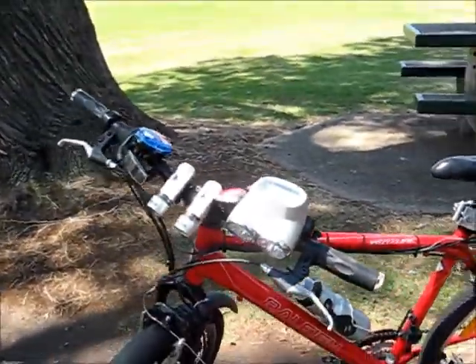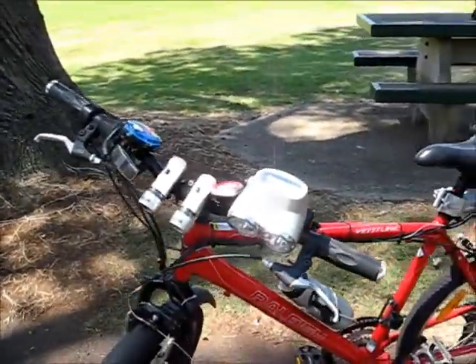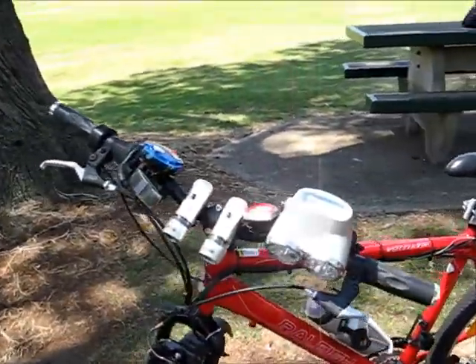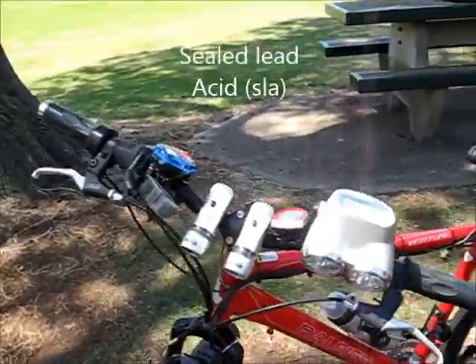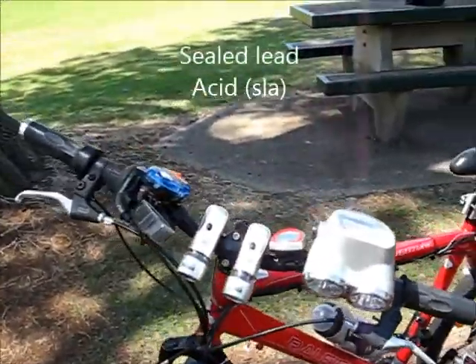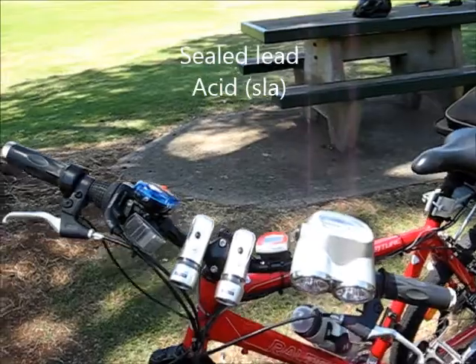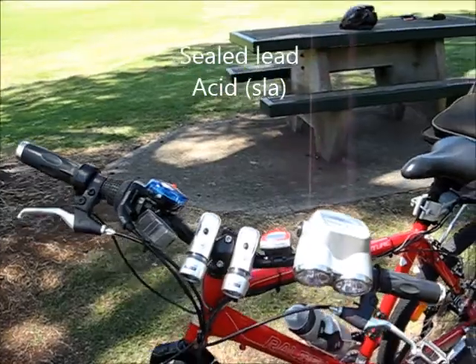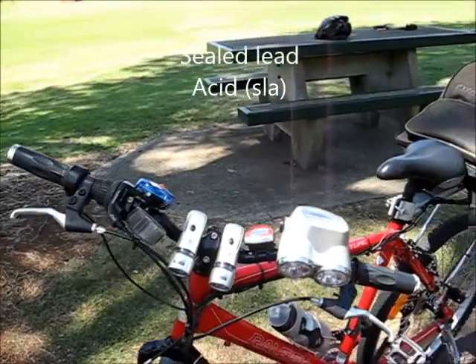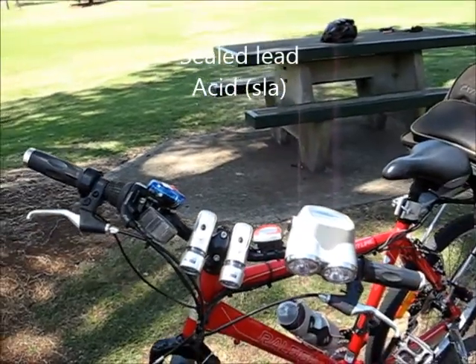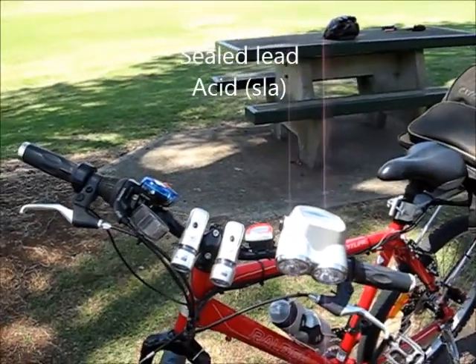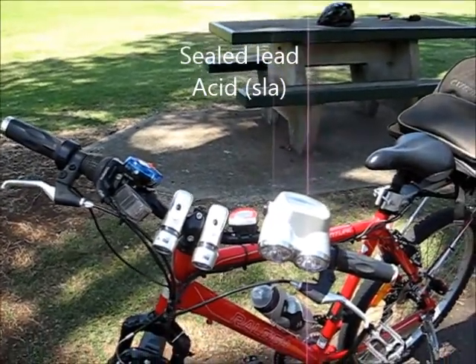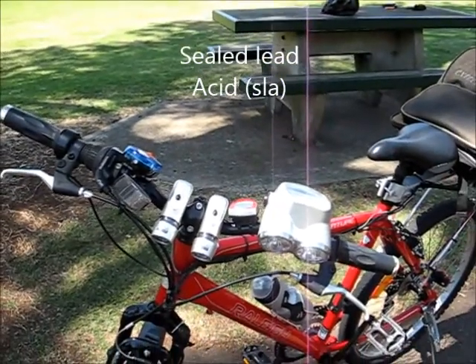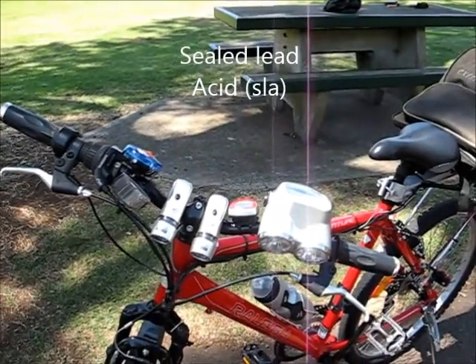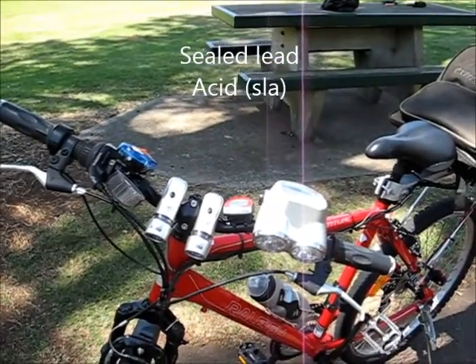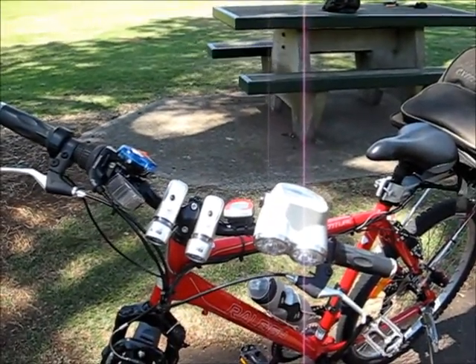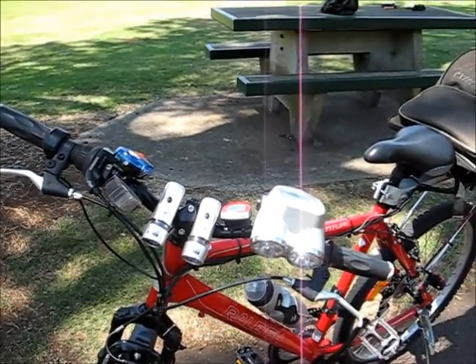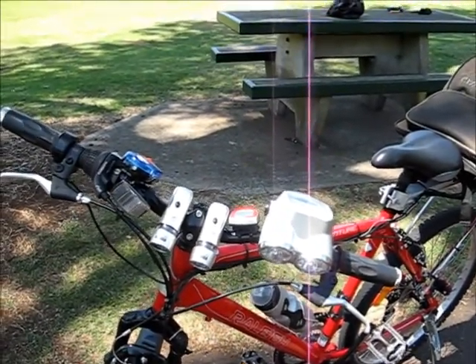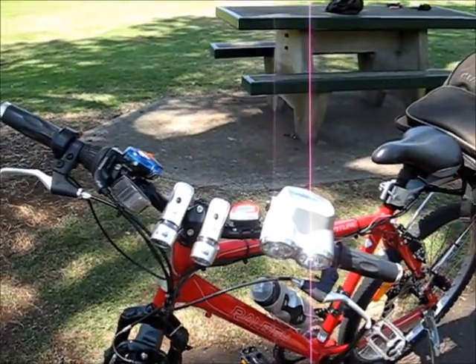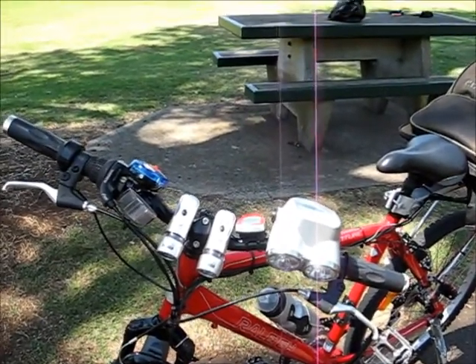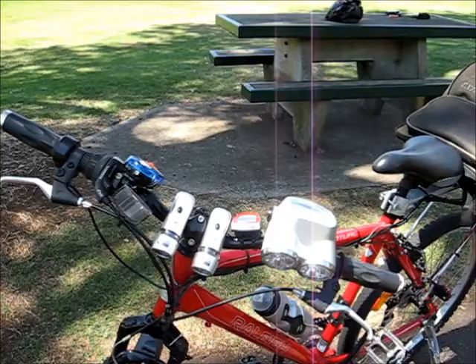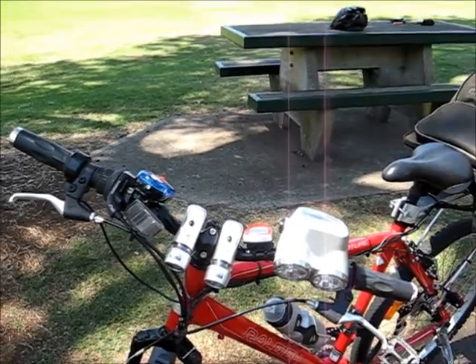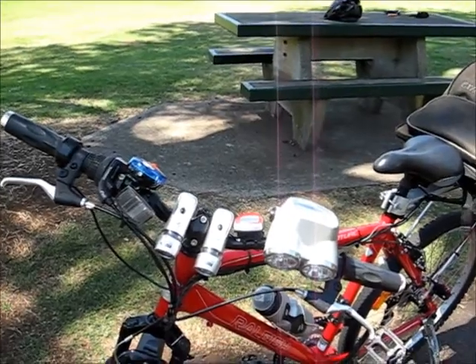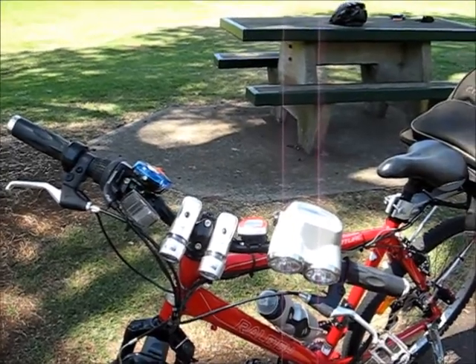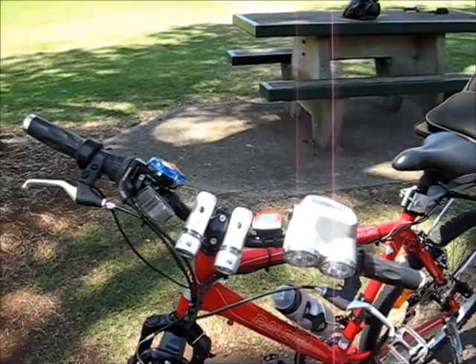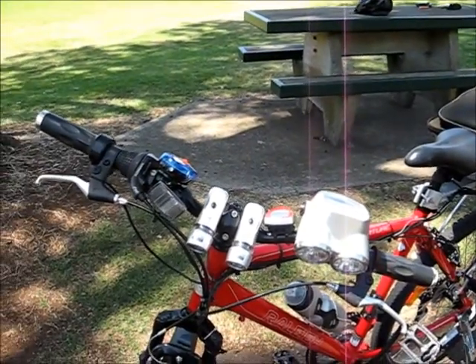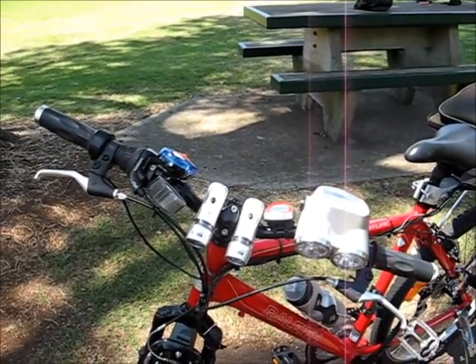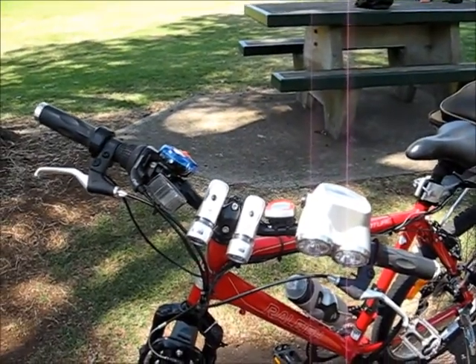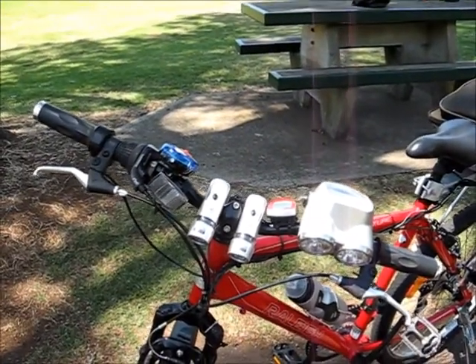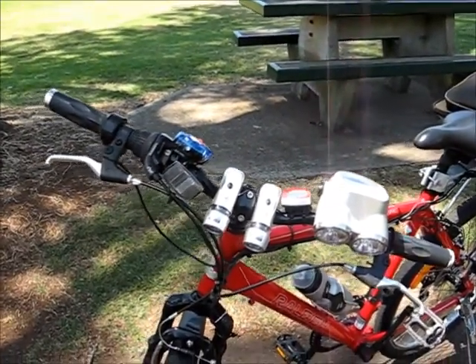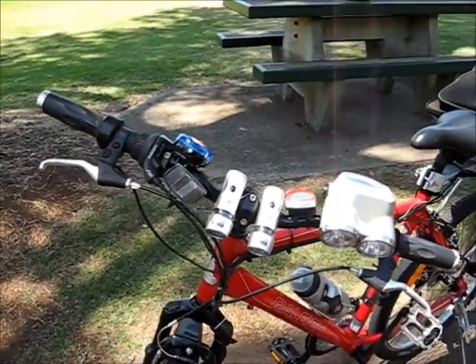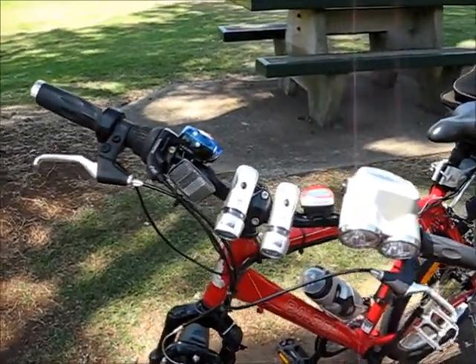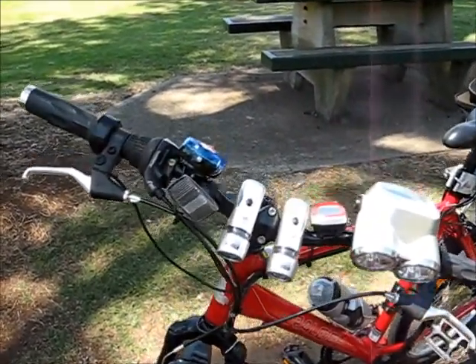The batteries actually last quite a long time. They're SLAs, and generally I get about 40 kilometres out of a trip on them, so they're pretty cool.